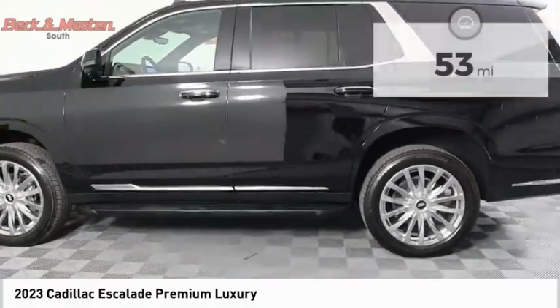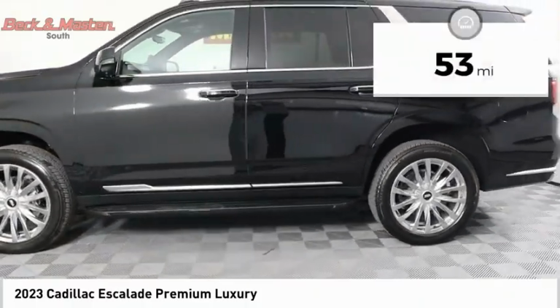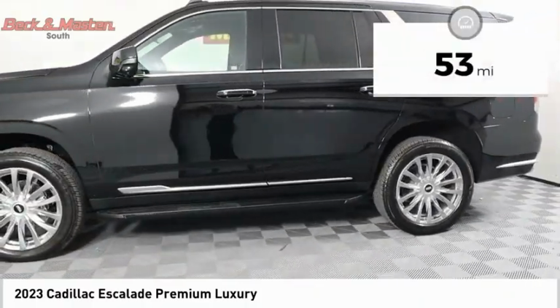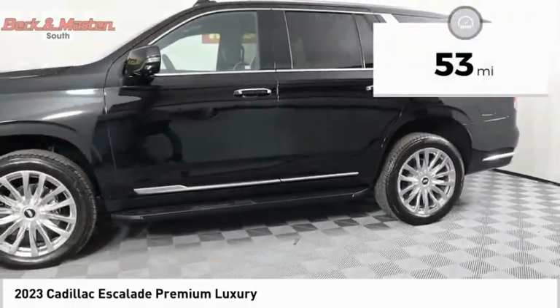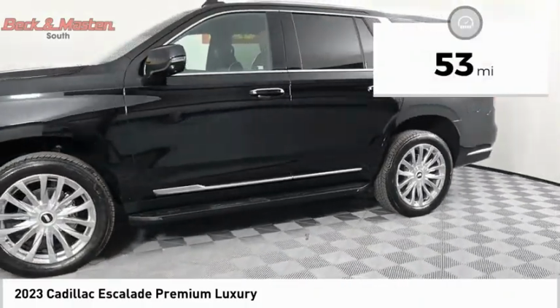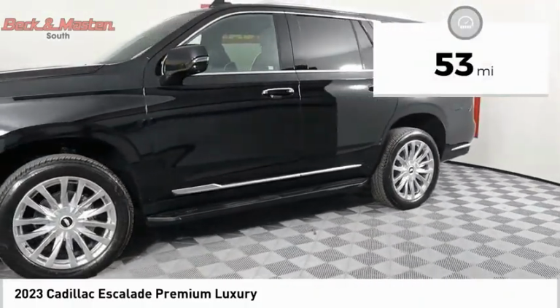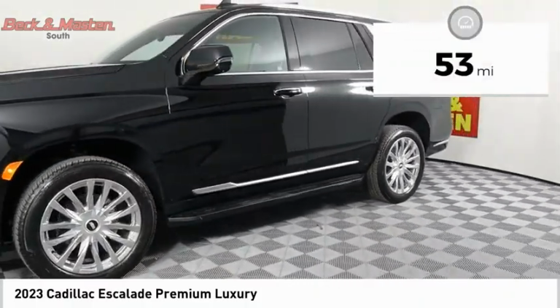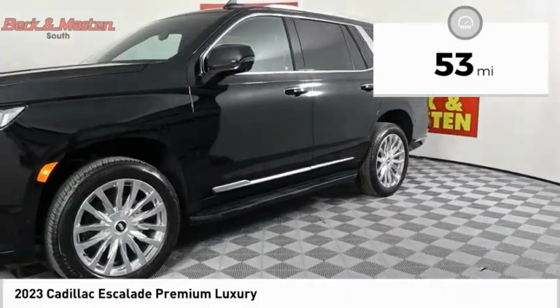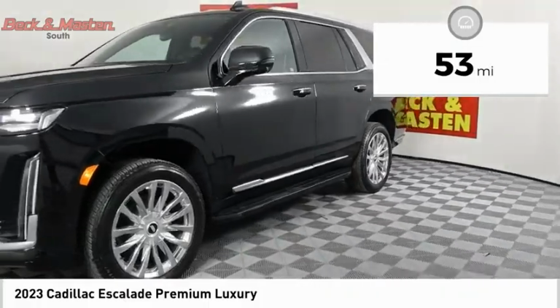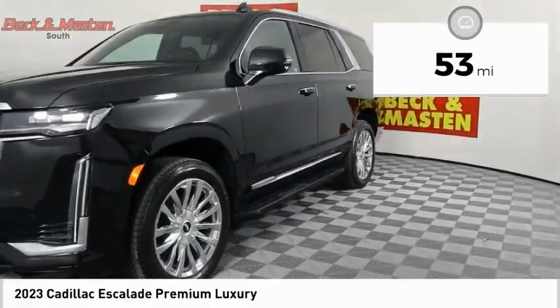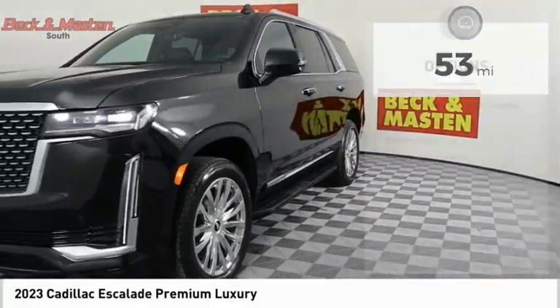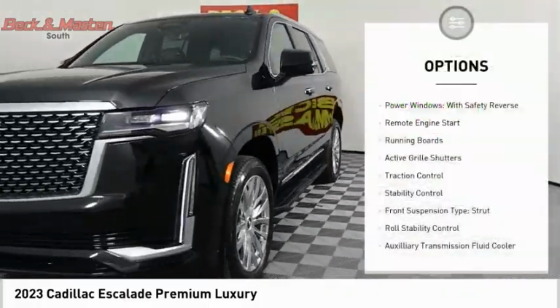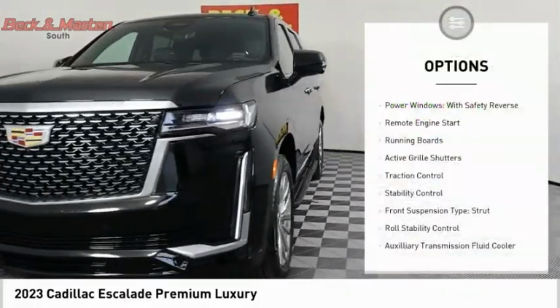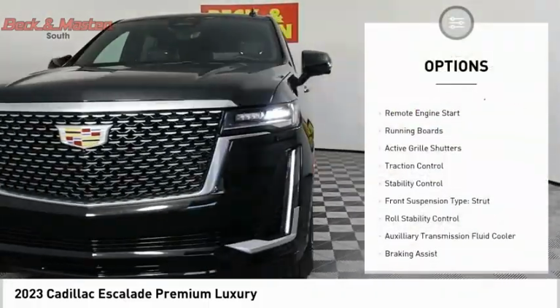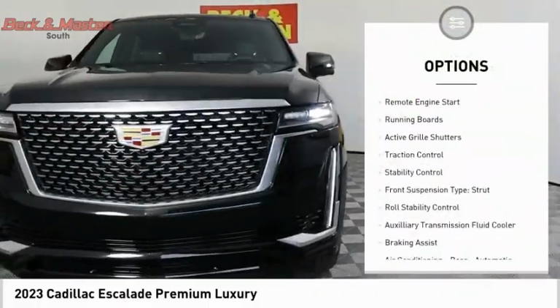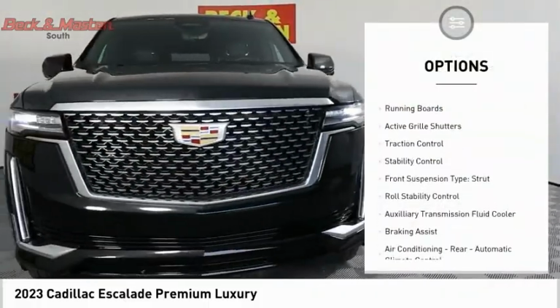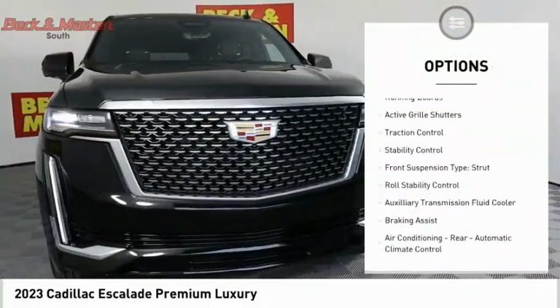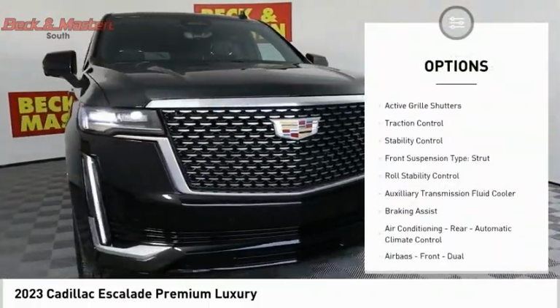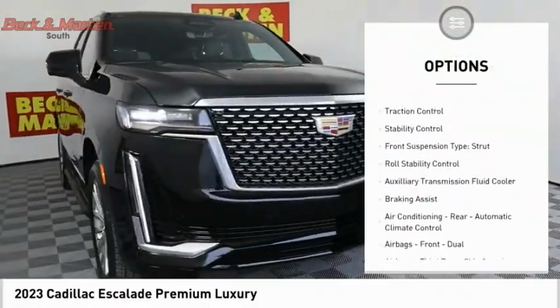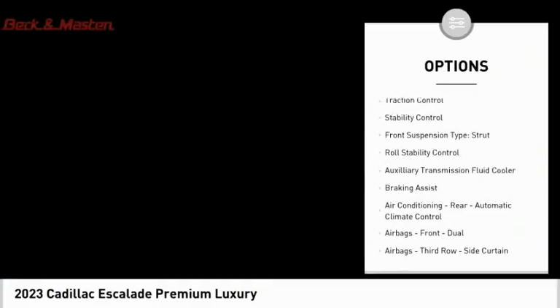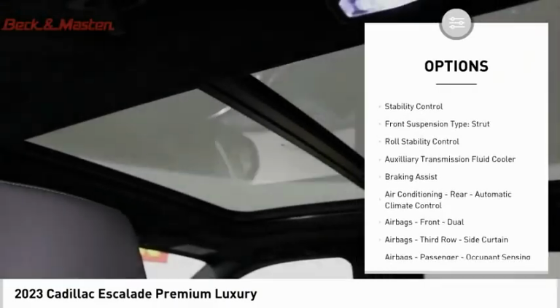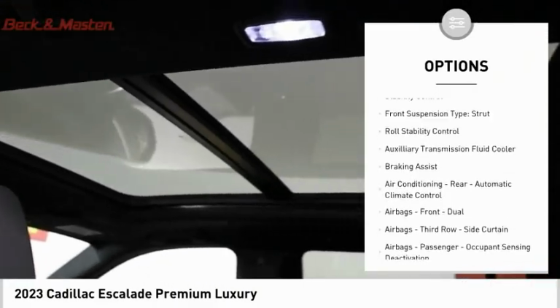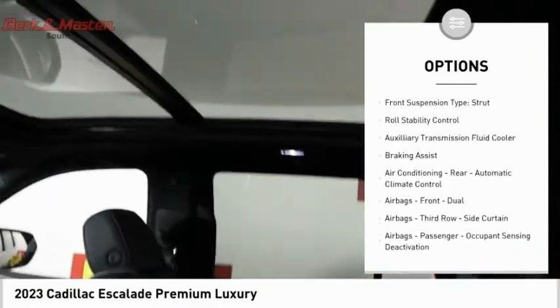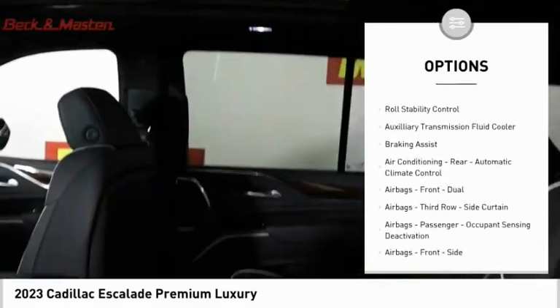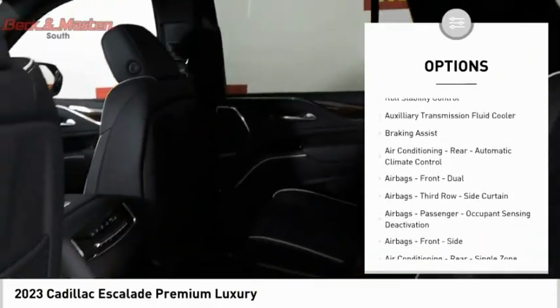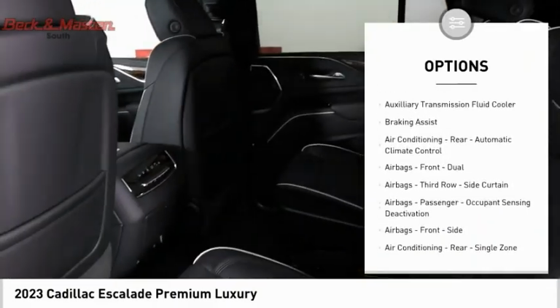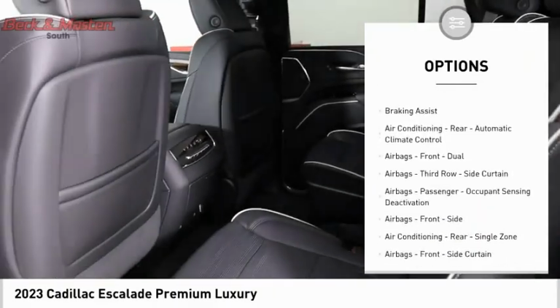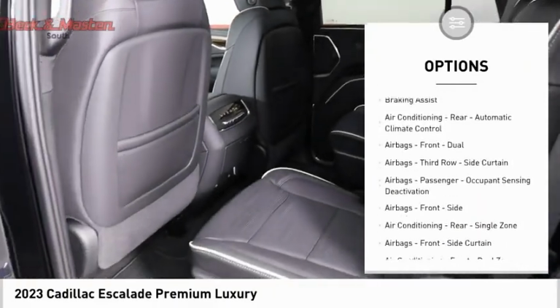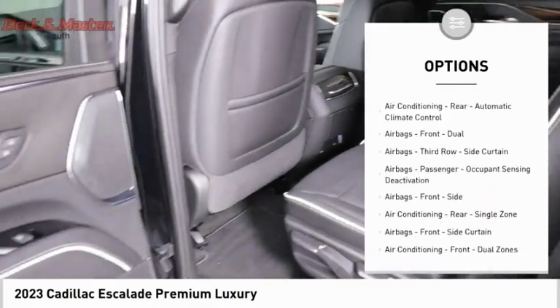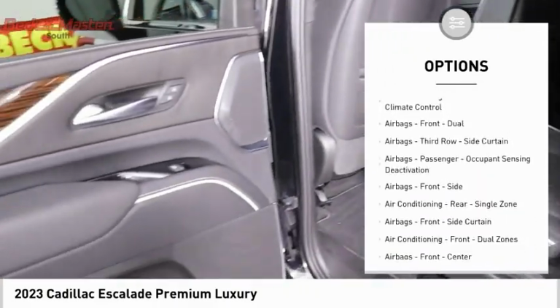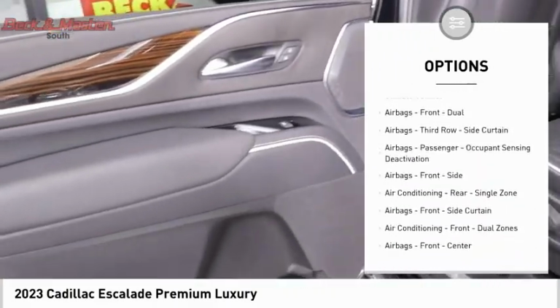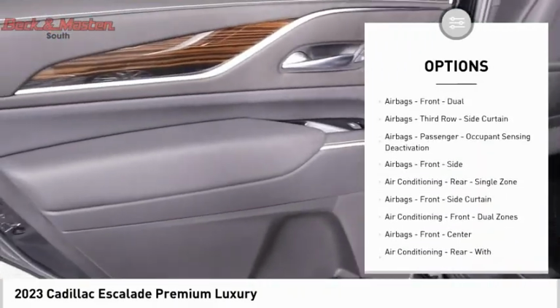This vehicle has less than 100 miles. Here are some of this vehicle's great options: power windows with safety reverse, remote engine start, running boards, active grill shutters, traction control, and stability control.